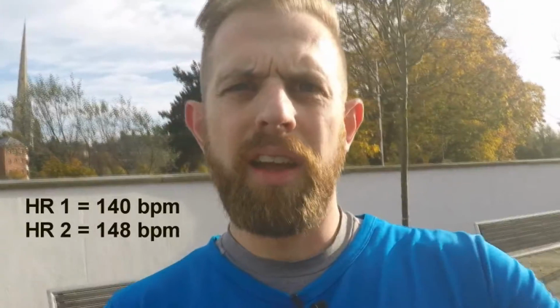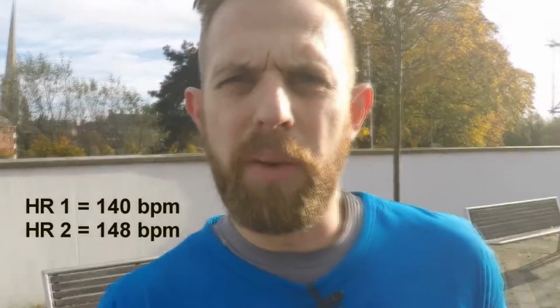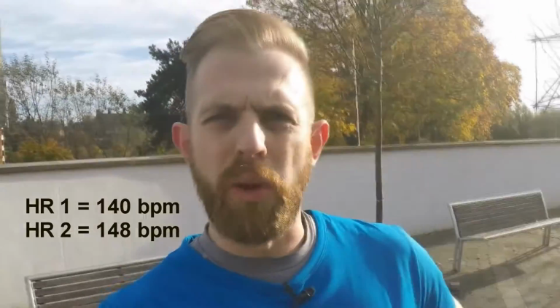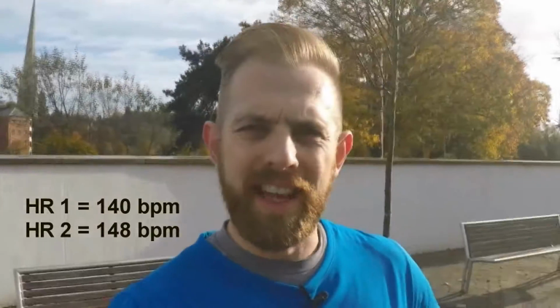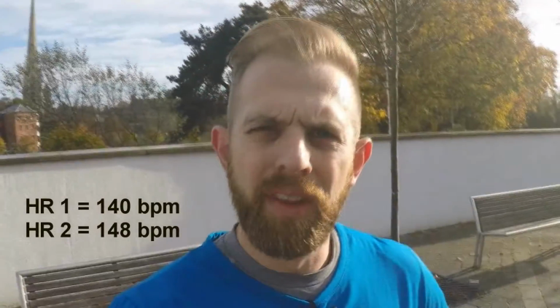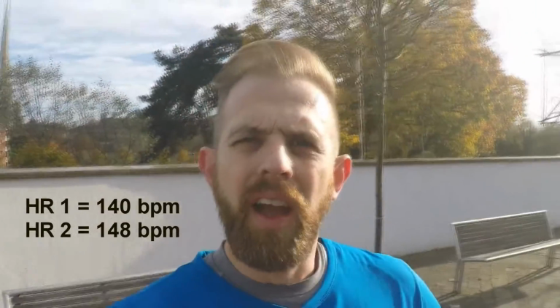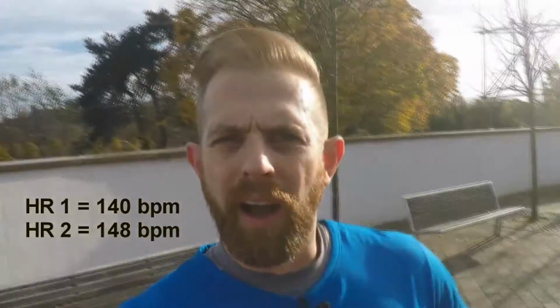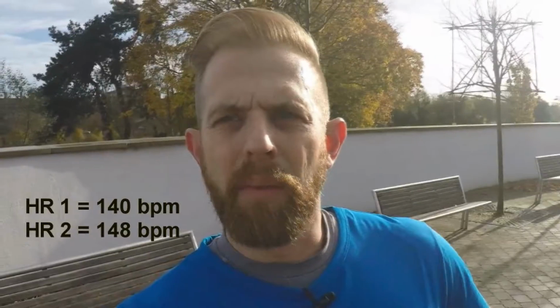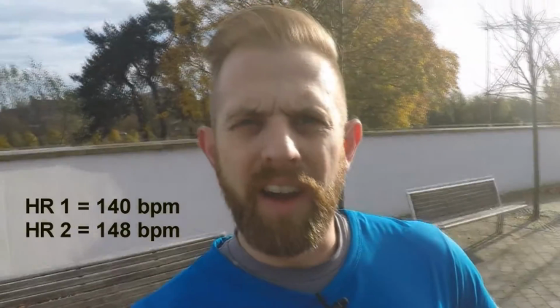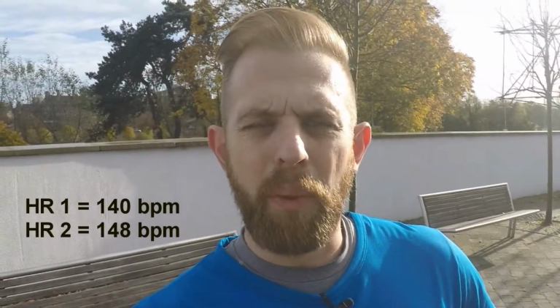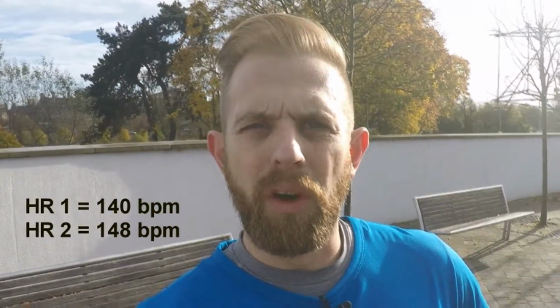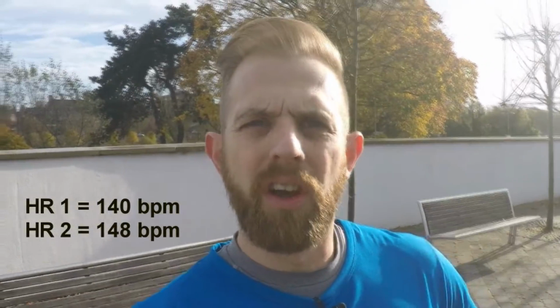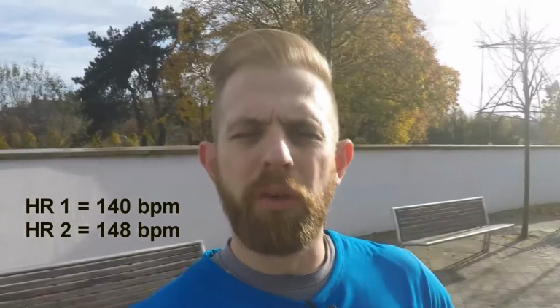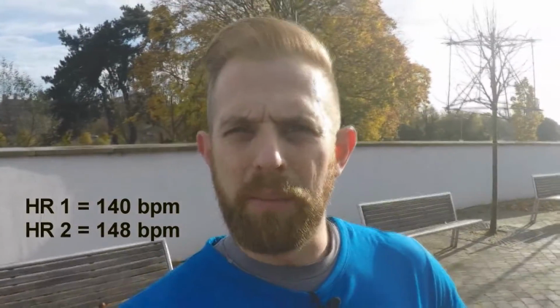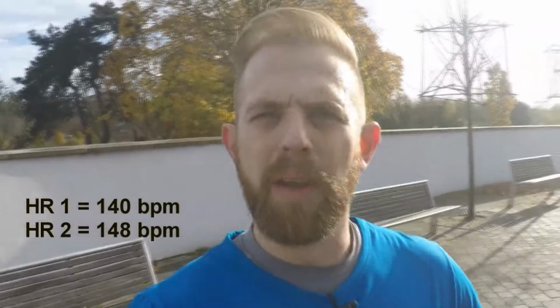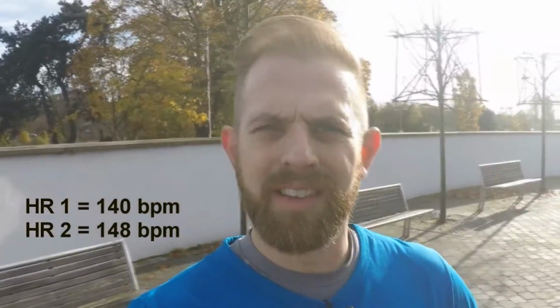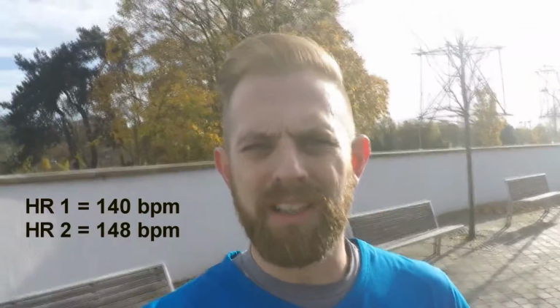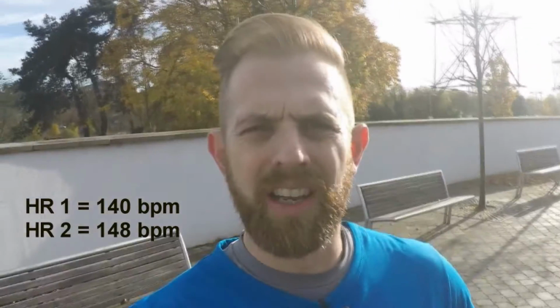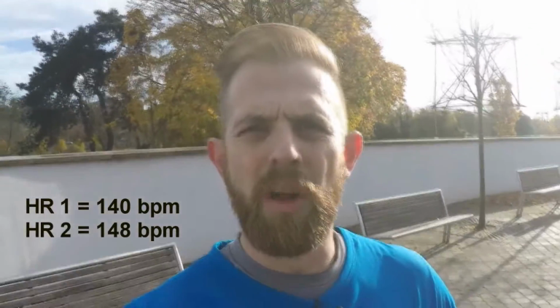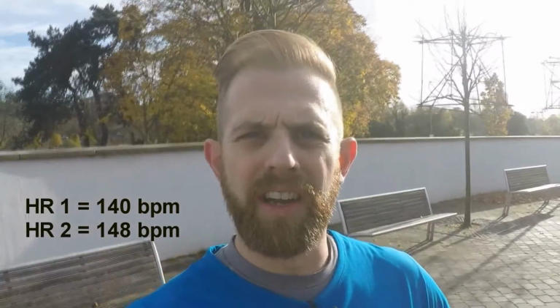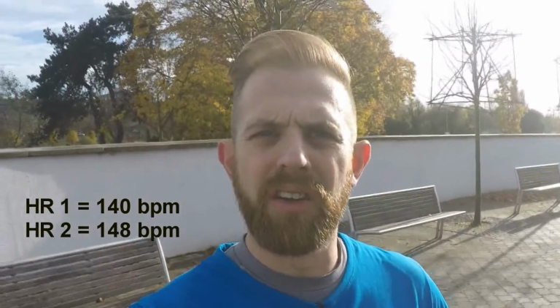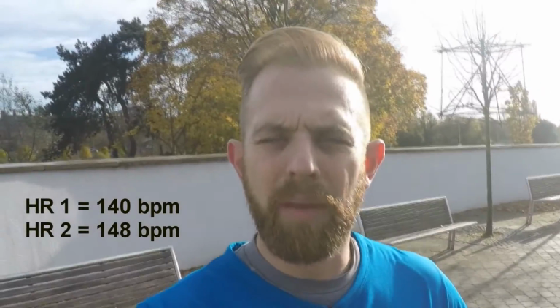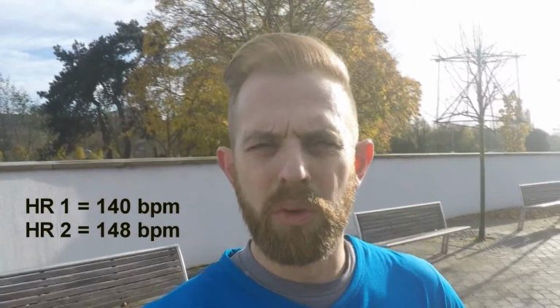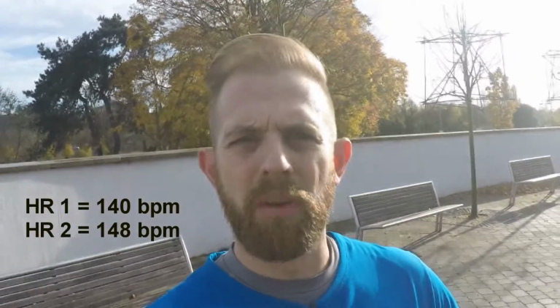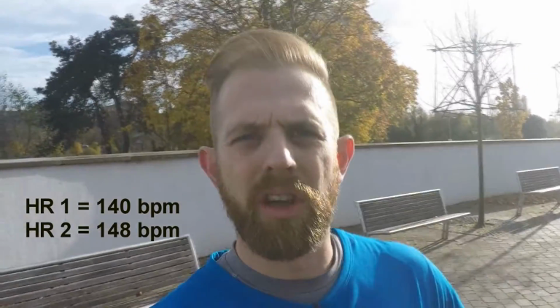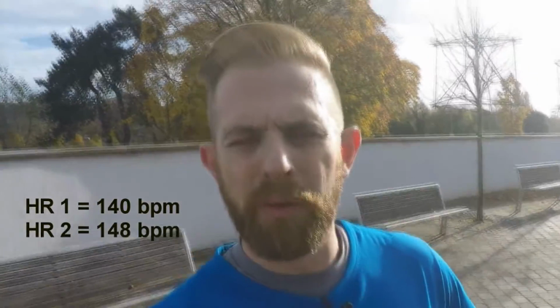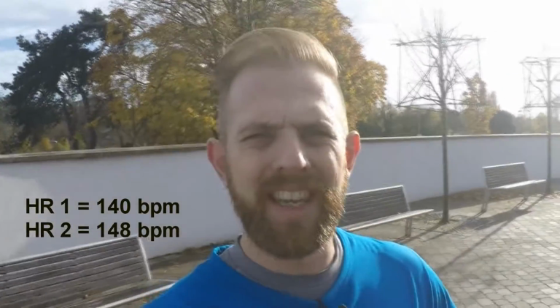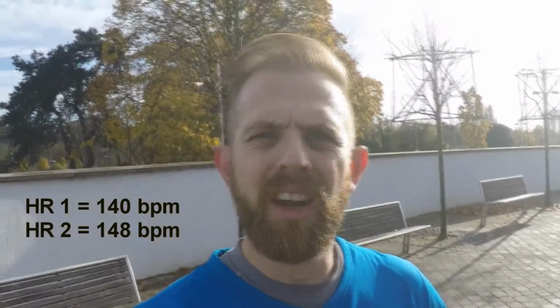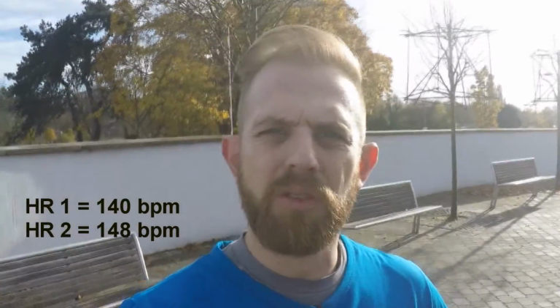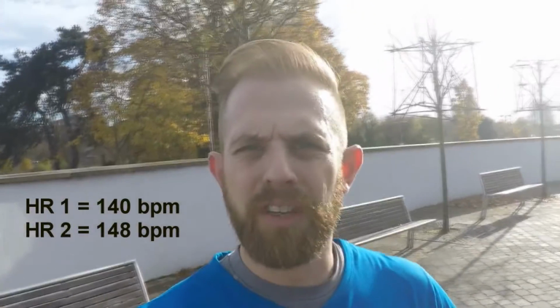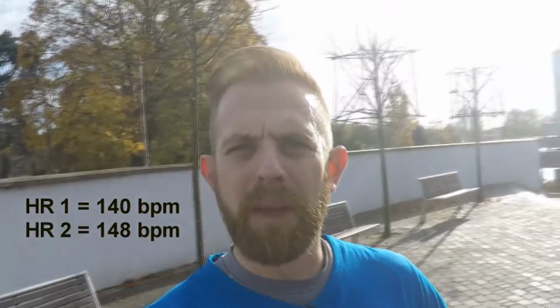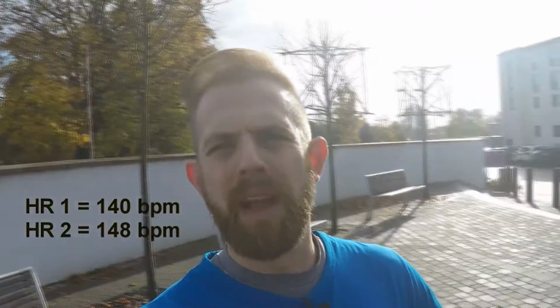Okay, so I've been running for 20 minutes now. My heart rate at that point was 148 beats per minute. That means I'm still in the aerobic training zone, but I'm getting towards the top now, so I don't want to exceed 159 beats per minute.